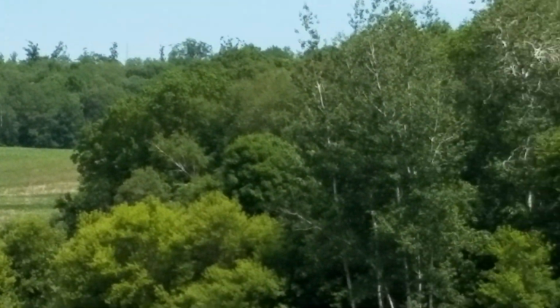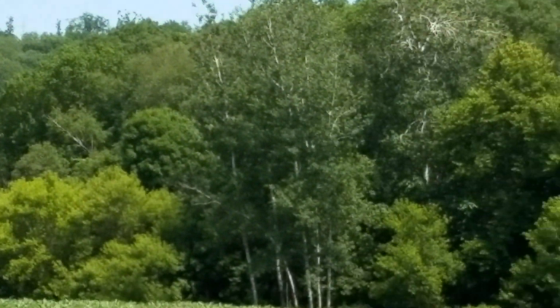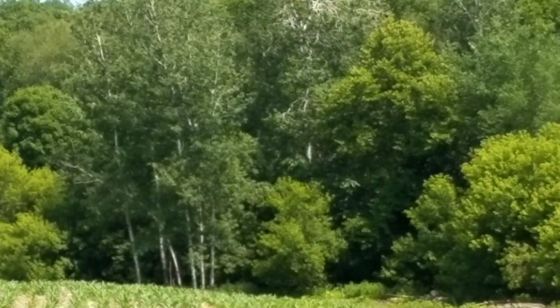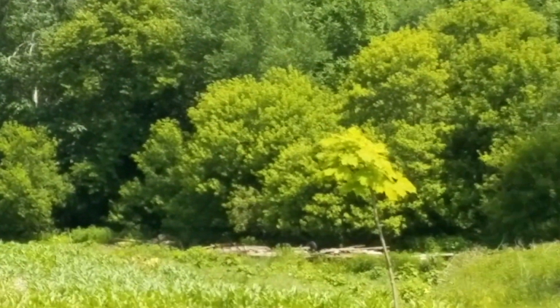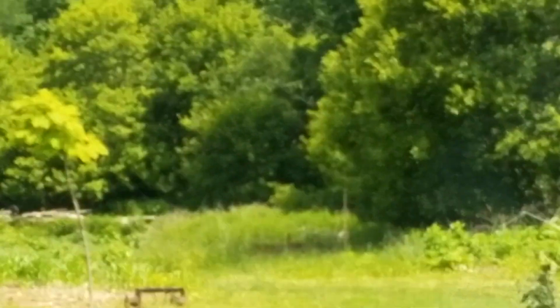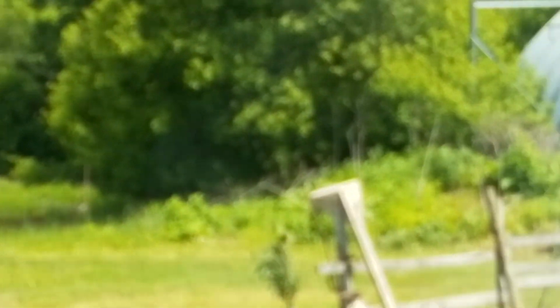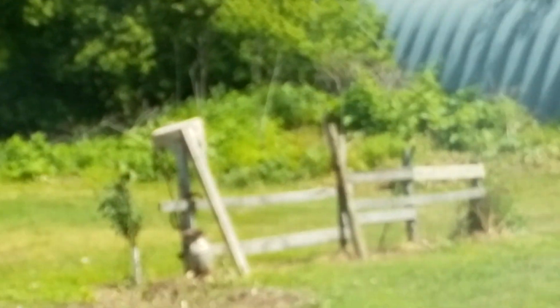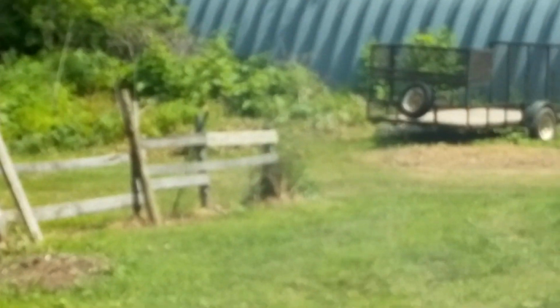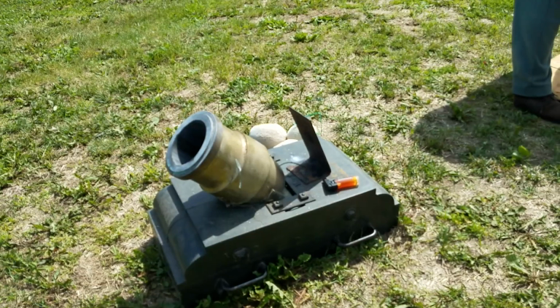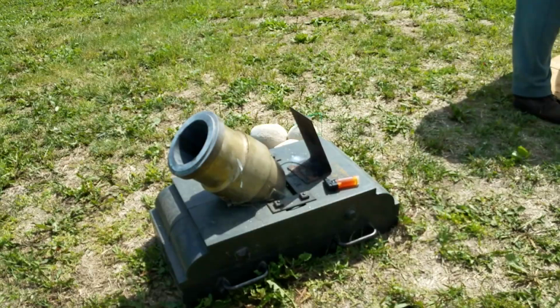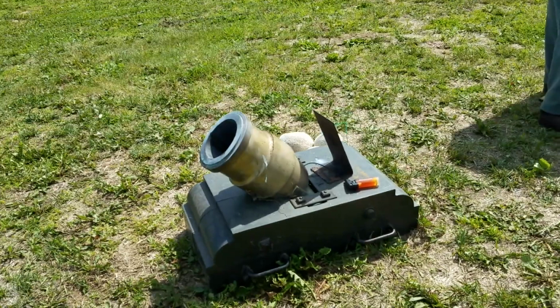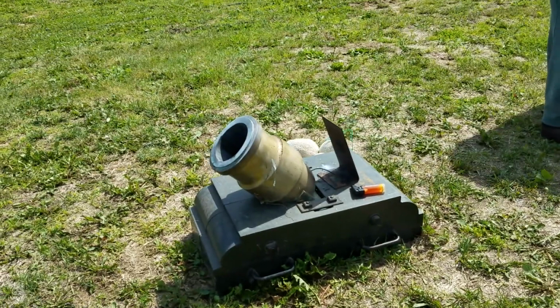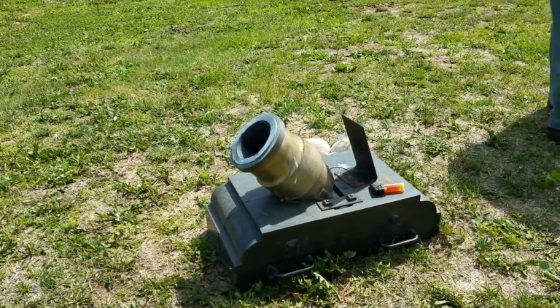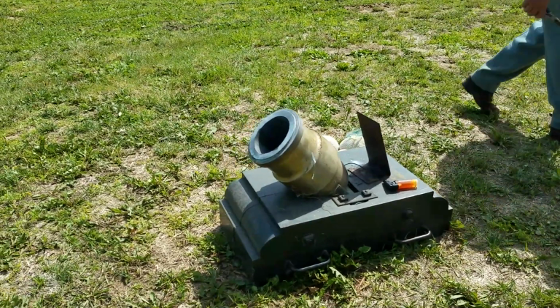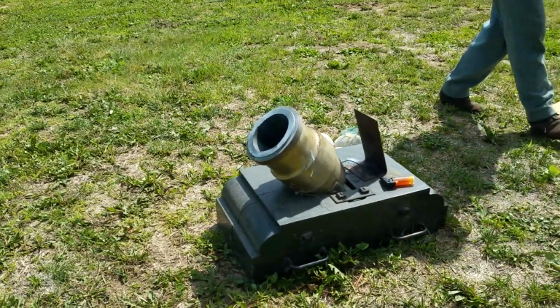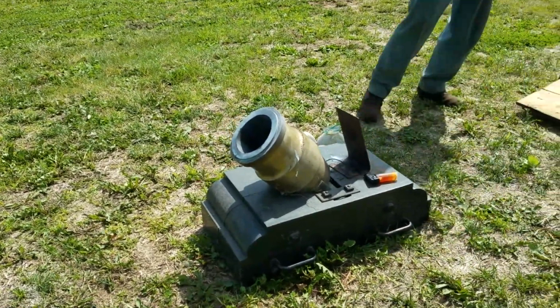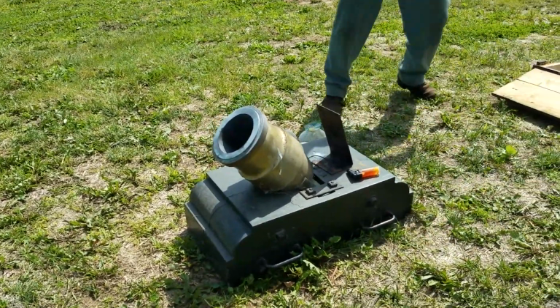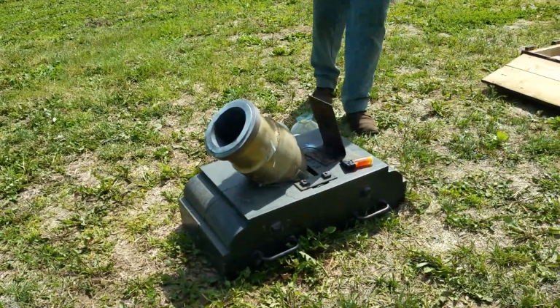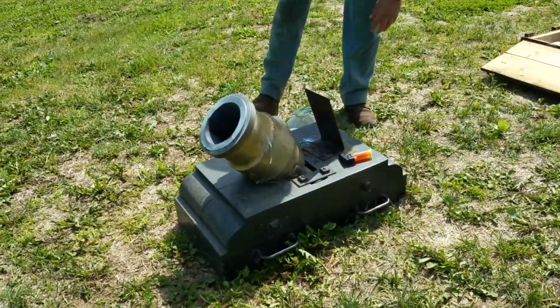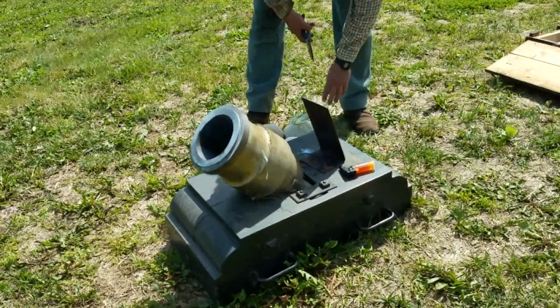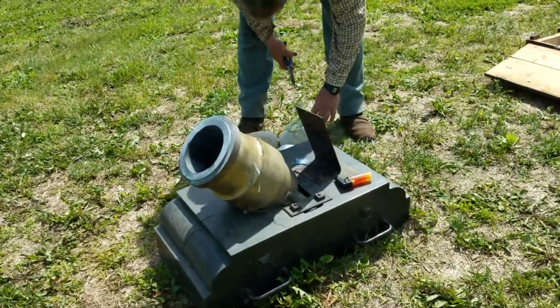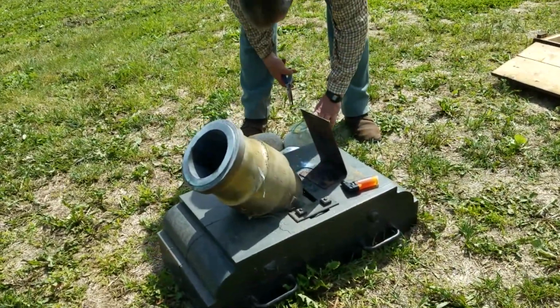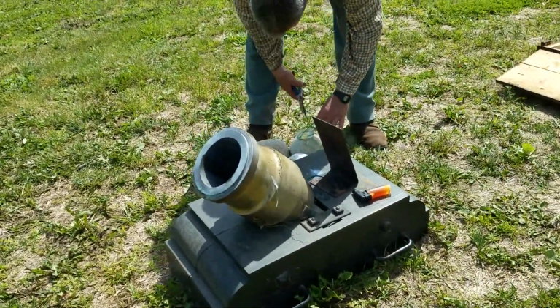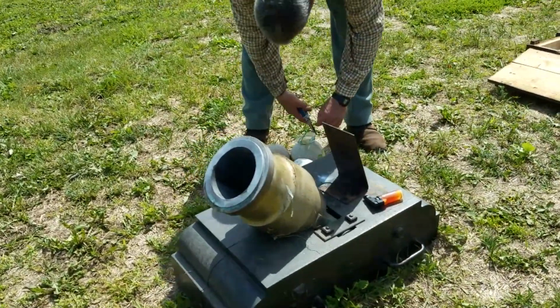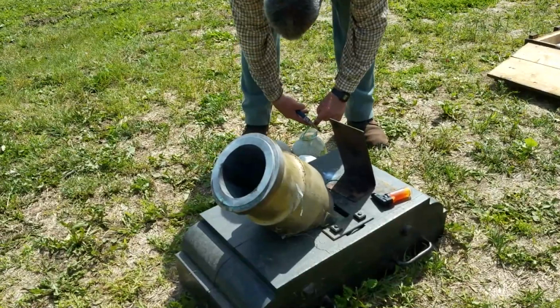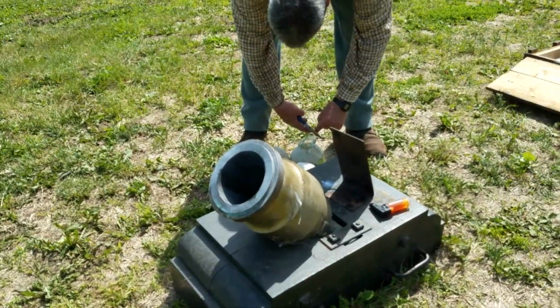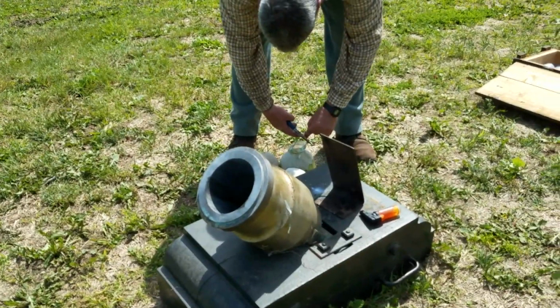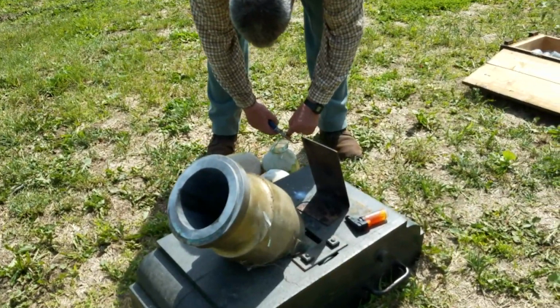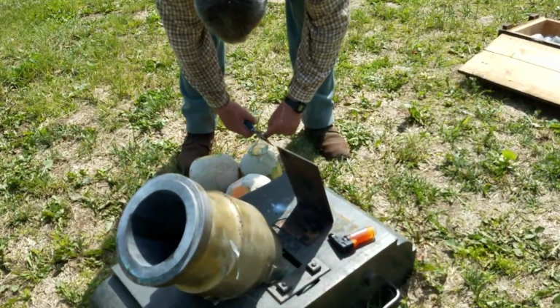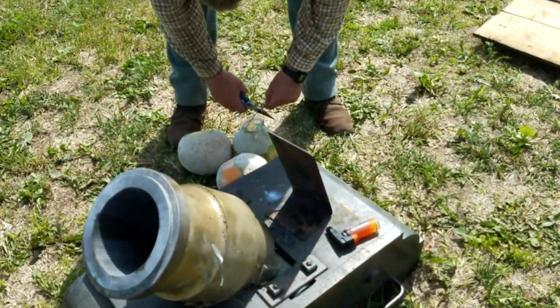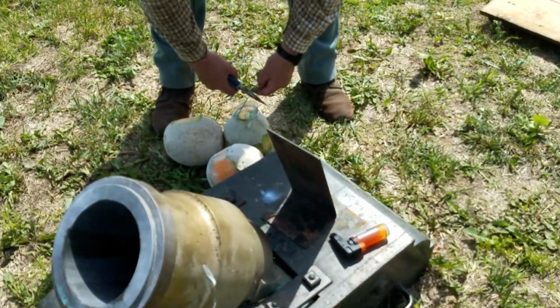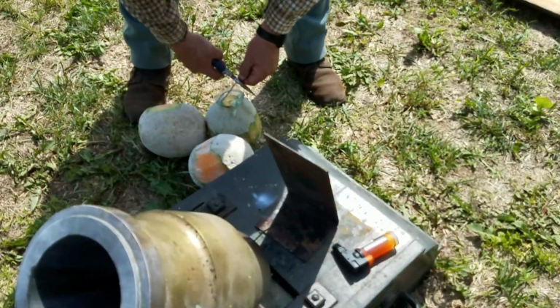I have no idea where that went to. So five to six ounces of black powder loaded. Okay, so this has got a little extra surprise on the inside — is that right?